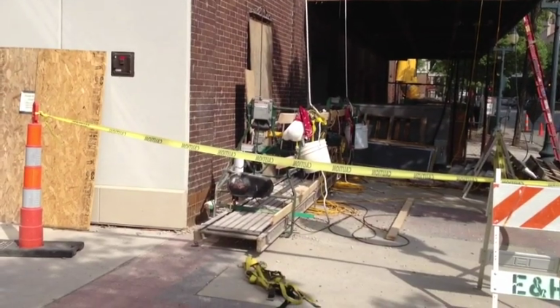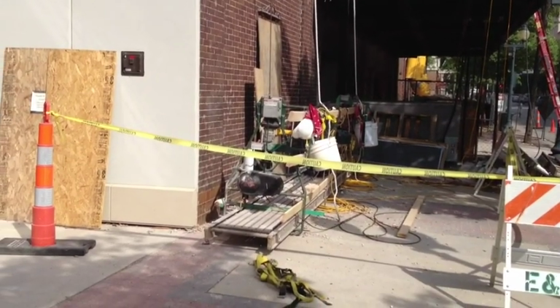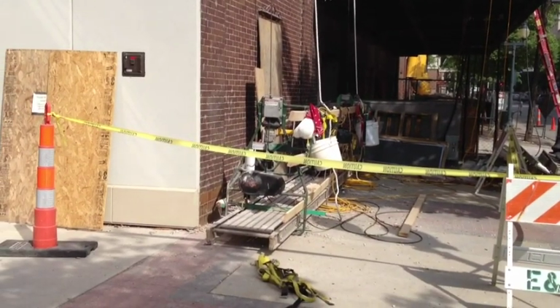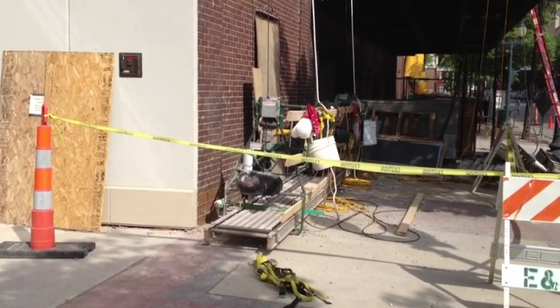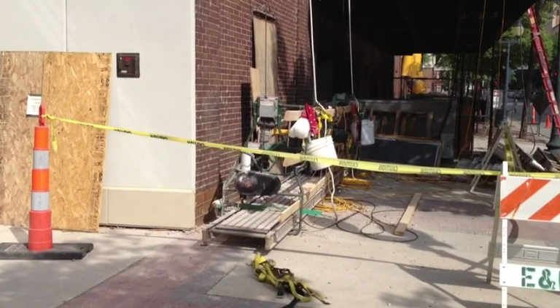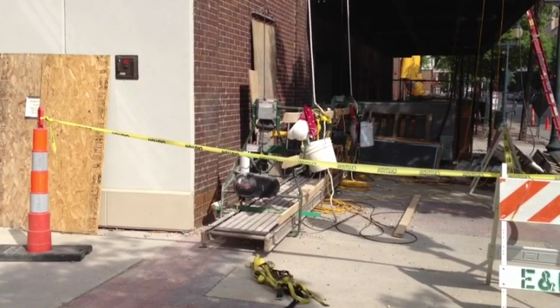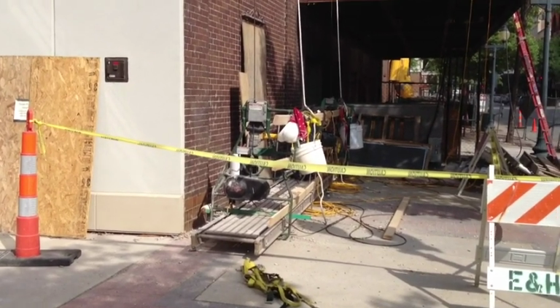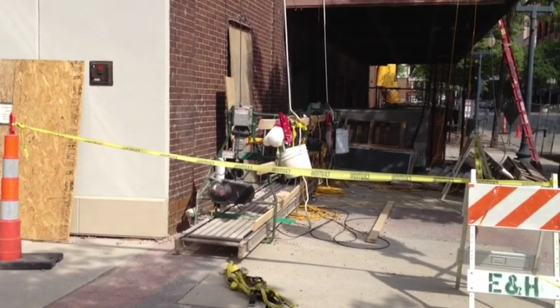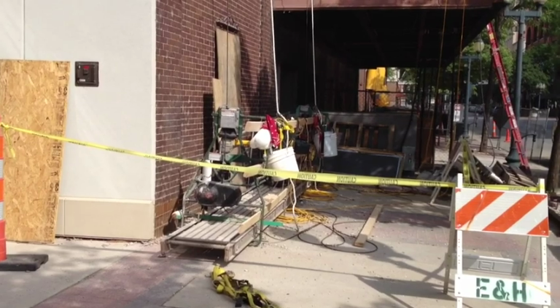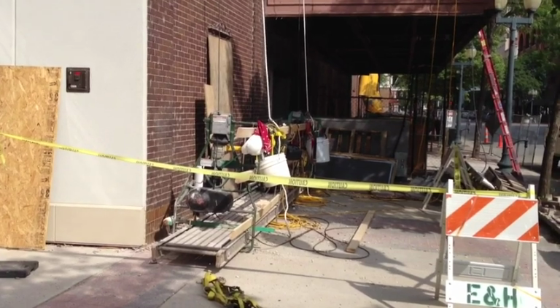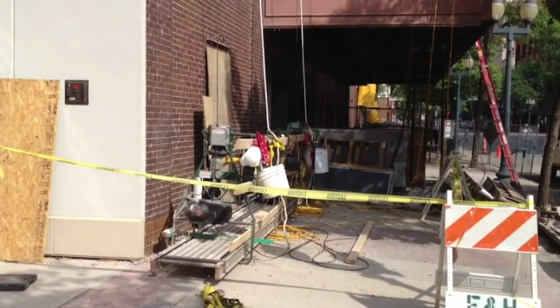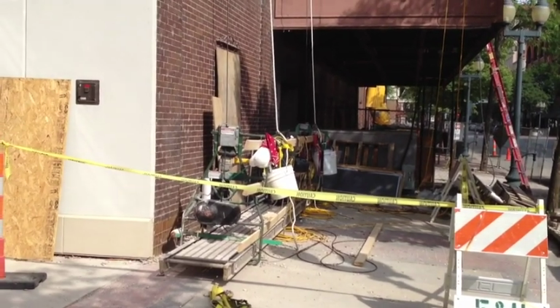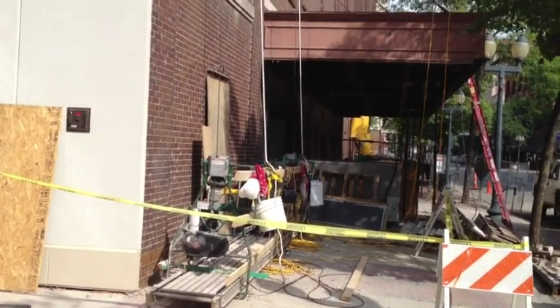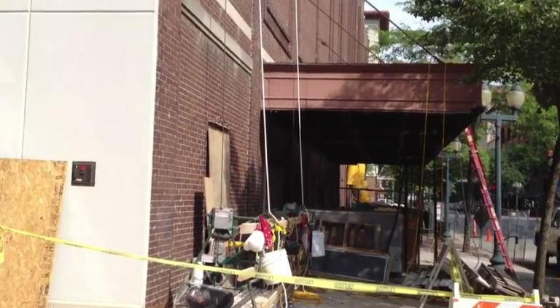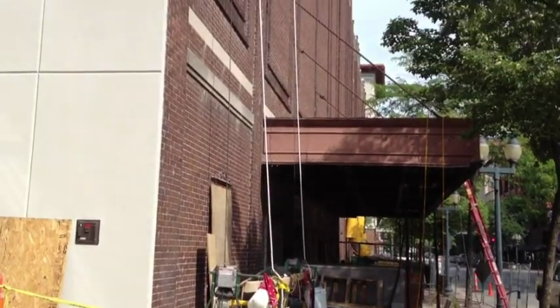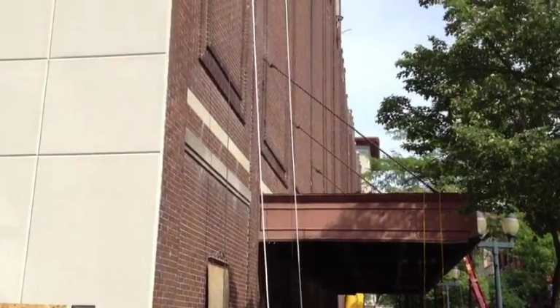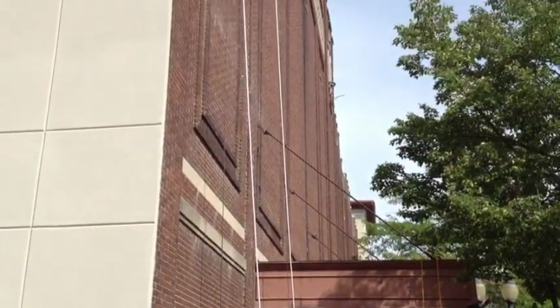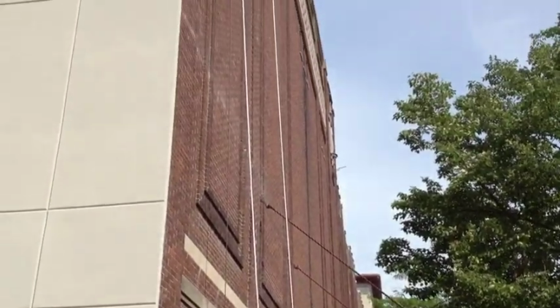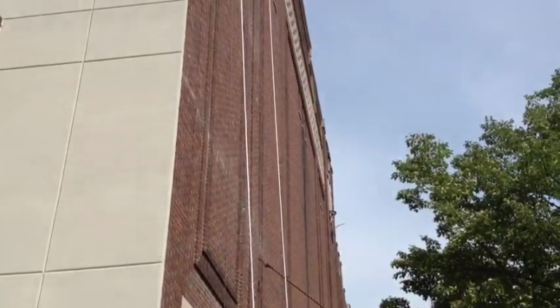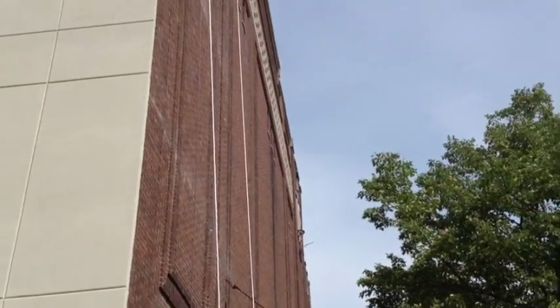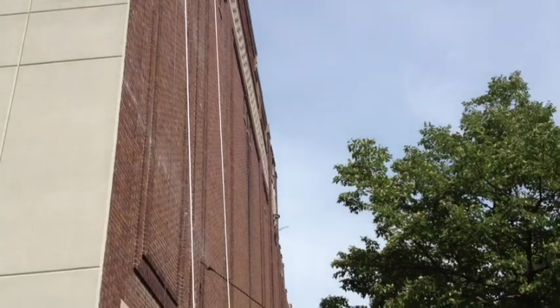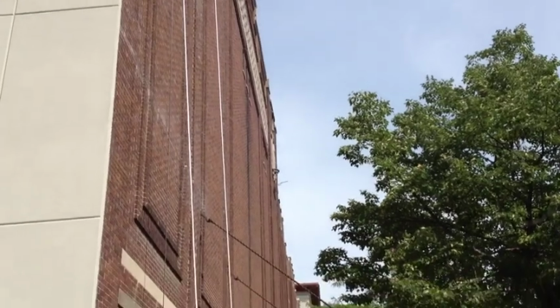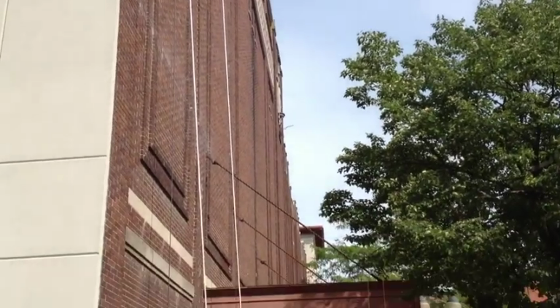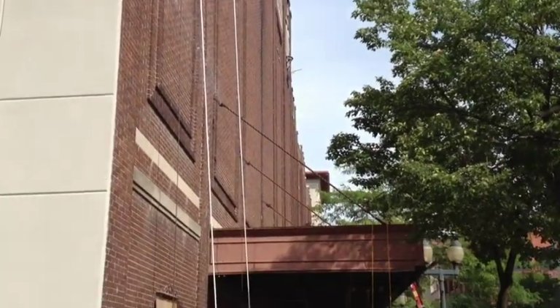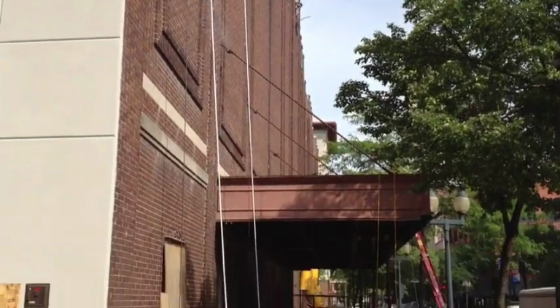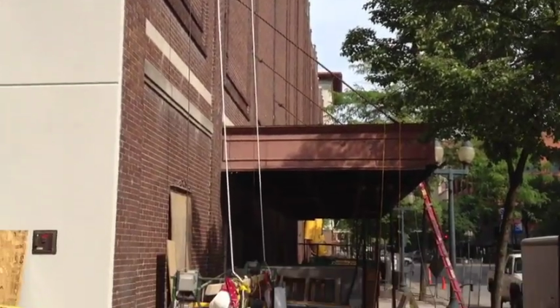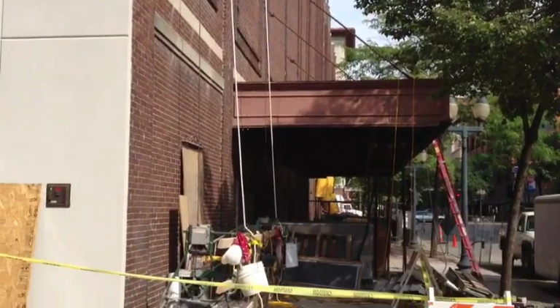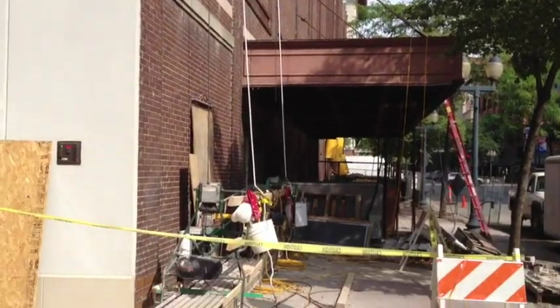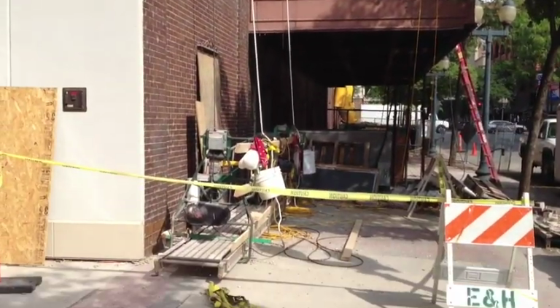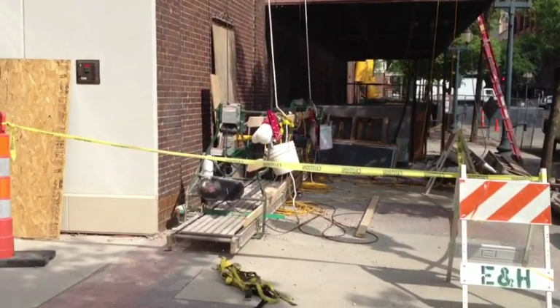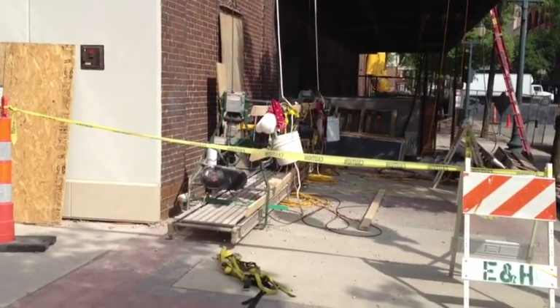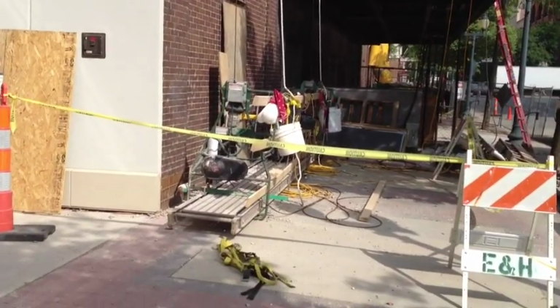July 5th here at the Paramount Theater, and we're doing masonry restoration on the east facade of the building. I've heard it's pretty bad up there, so I'd like to take a ride up the swing stage to take a look for myself.